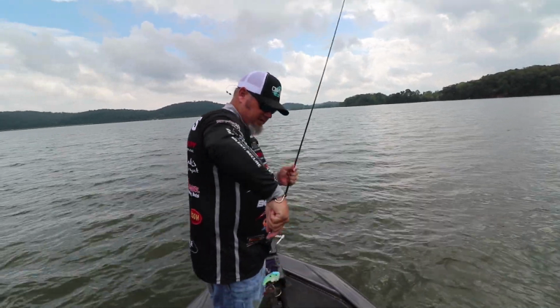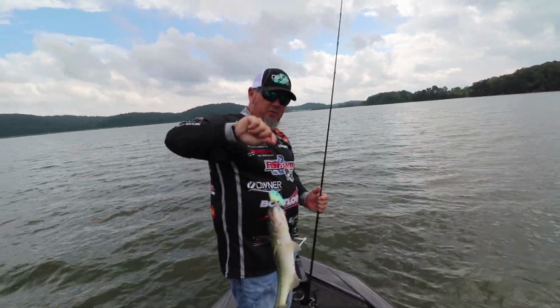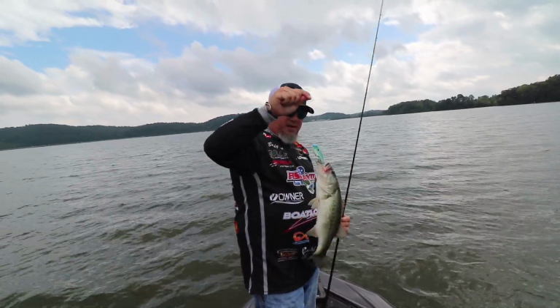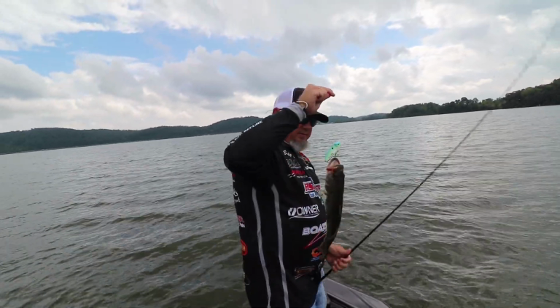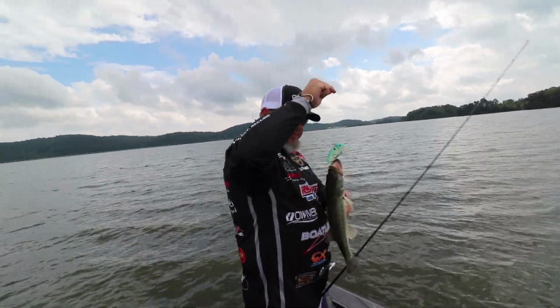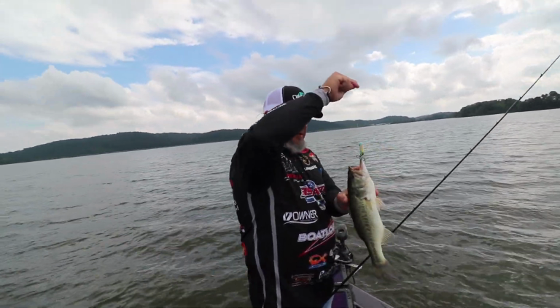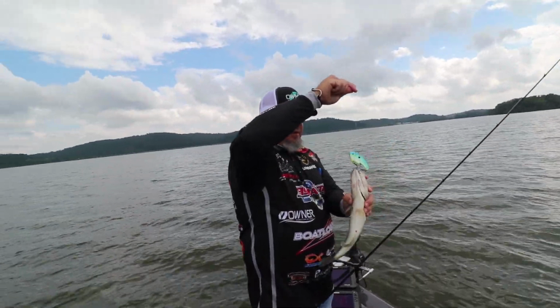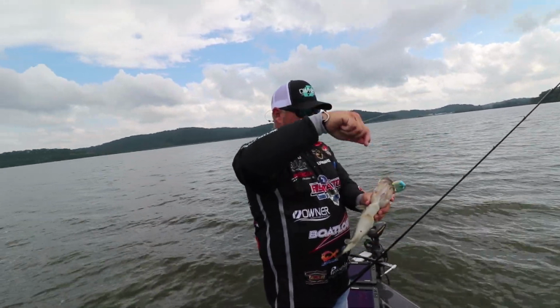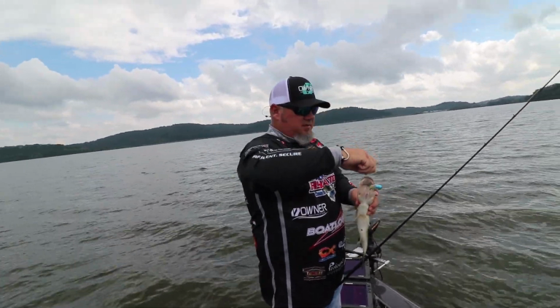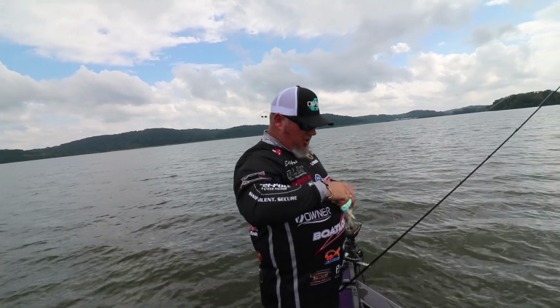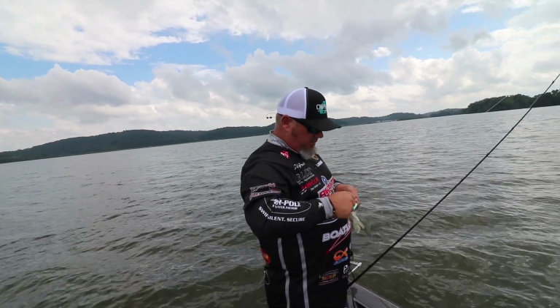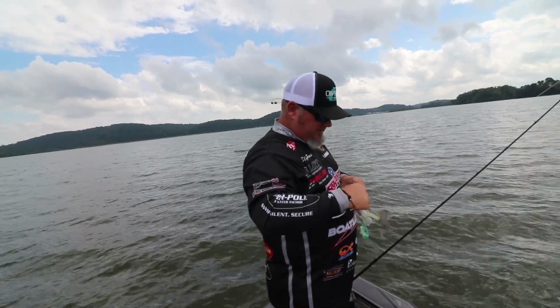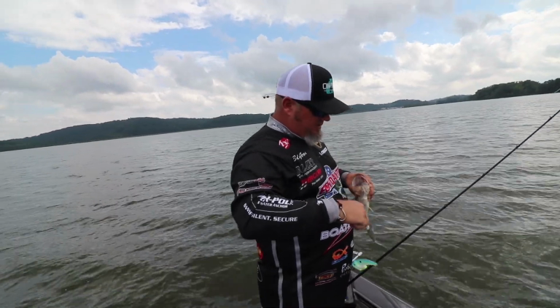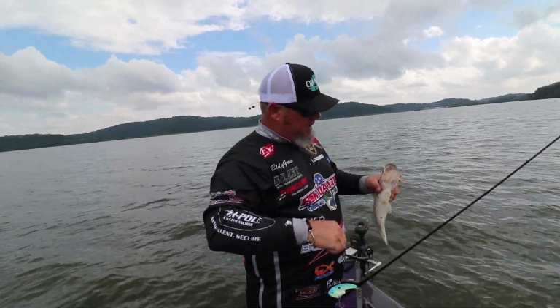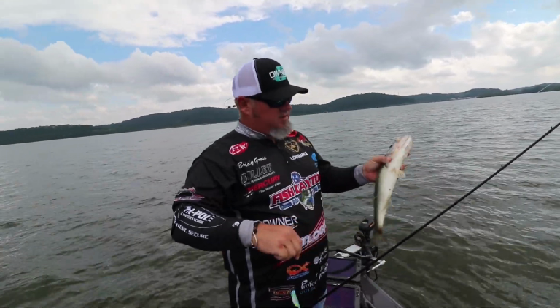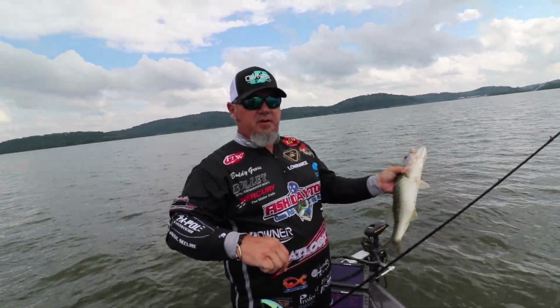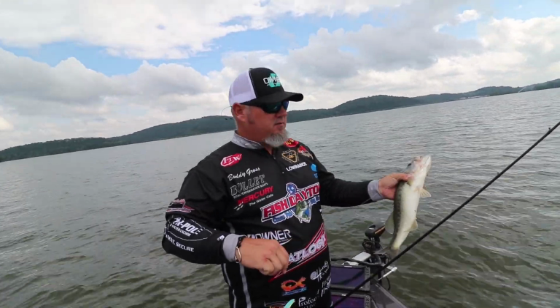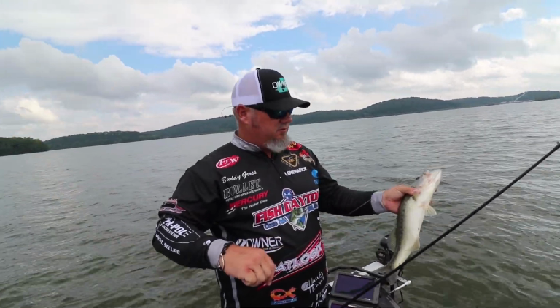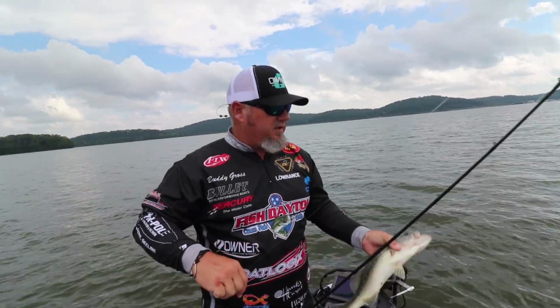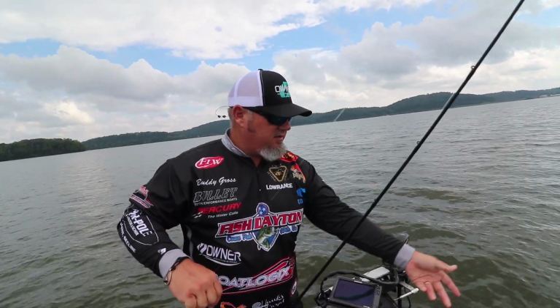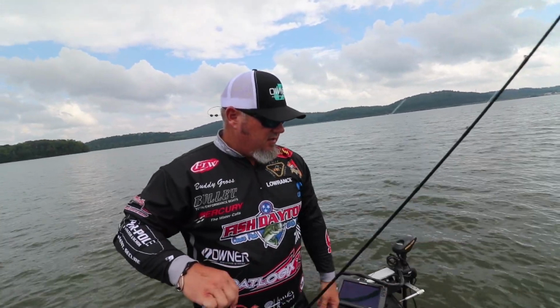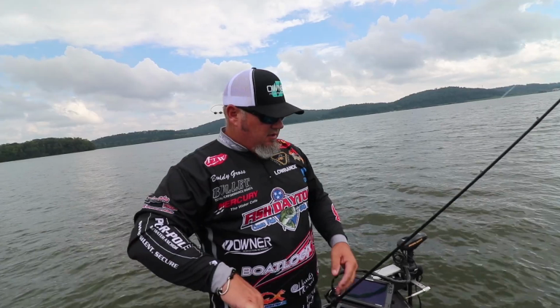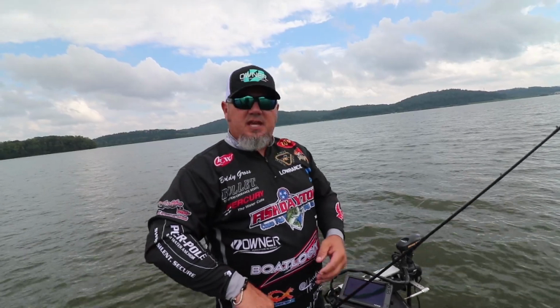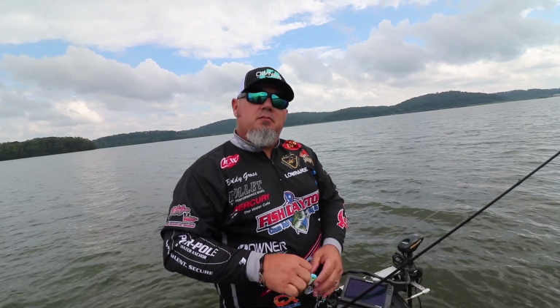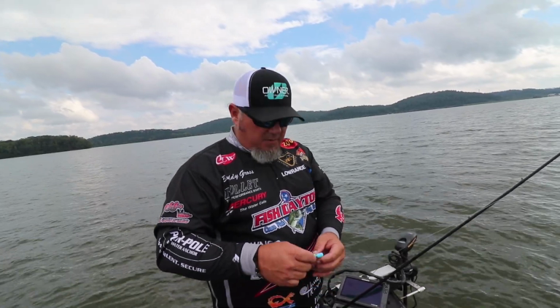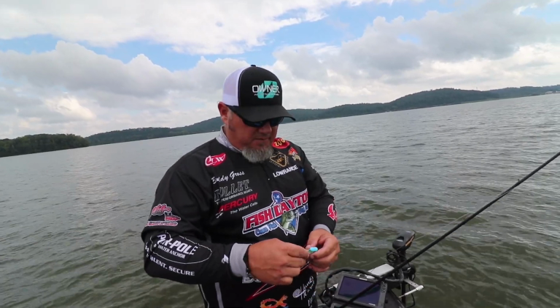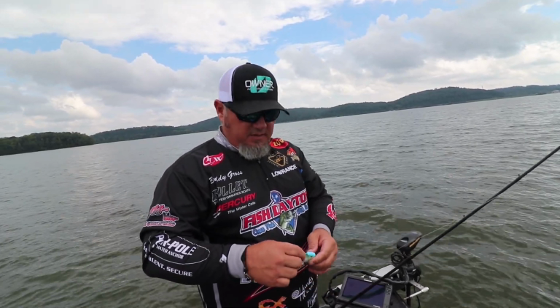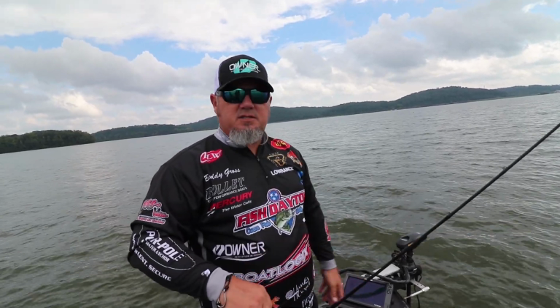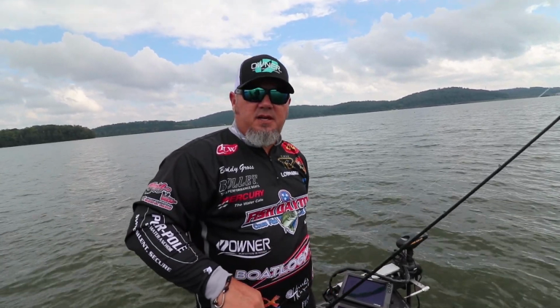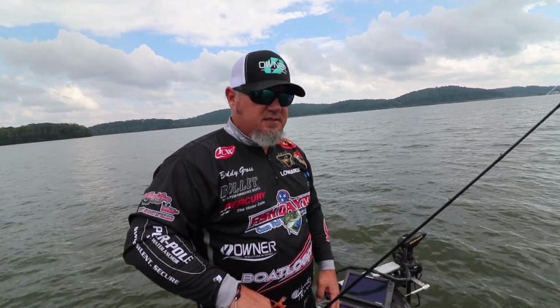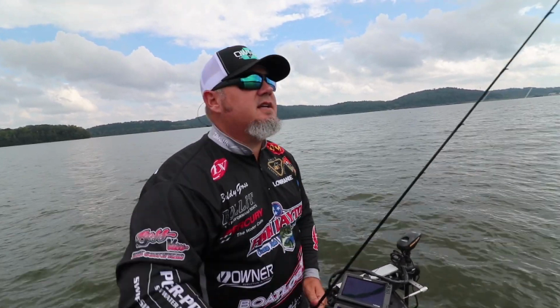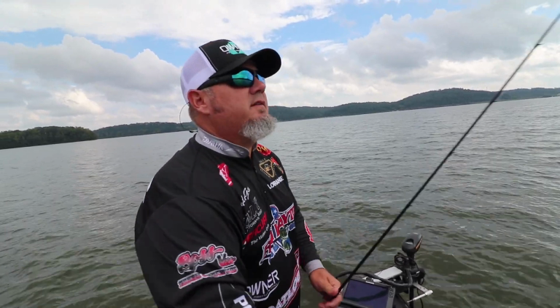This is what we're working with right now. What you hope happens is, because there are big schools coming through here also with bigger fish, you hope they come up, move the smaller ones off, and you'll switch over to the big fish. That's what we're after.